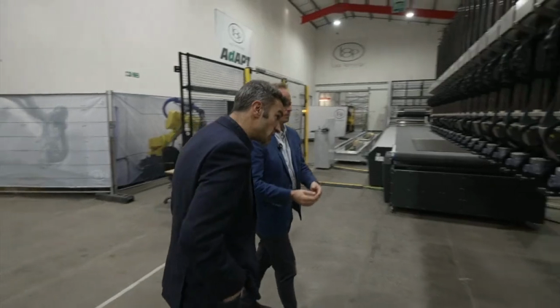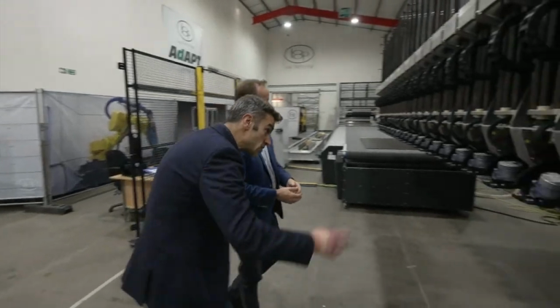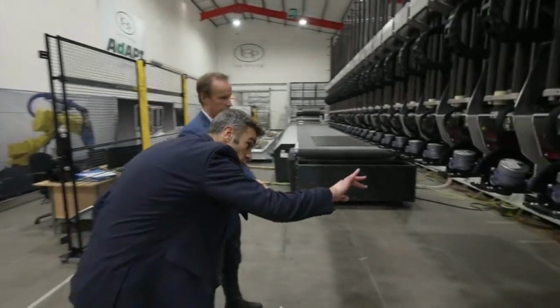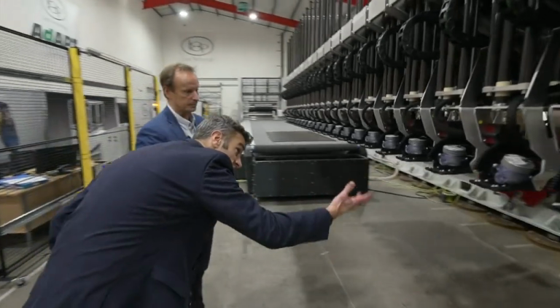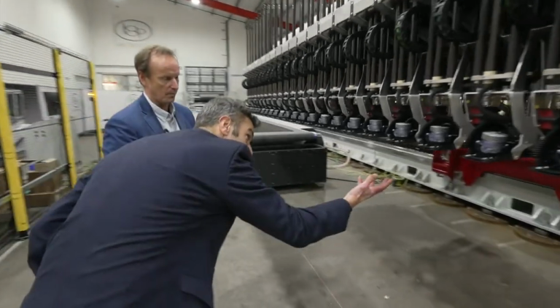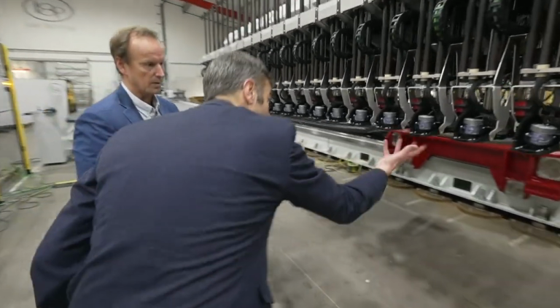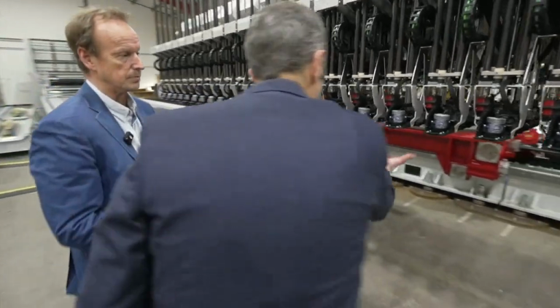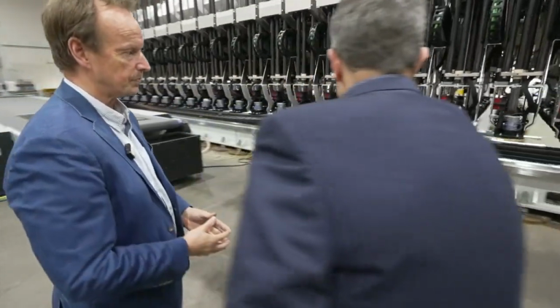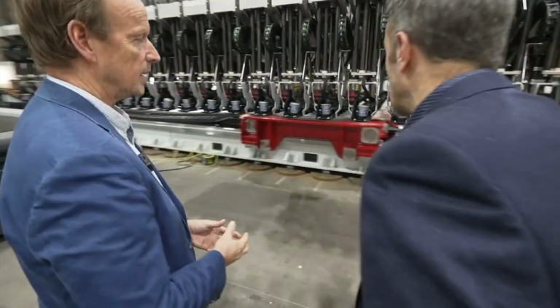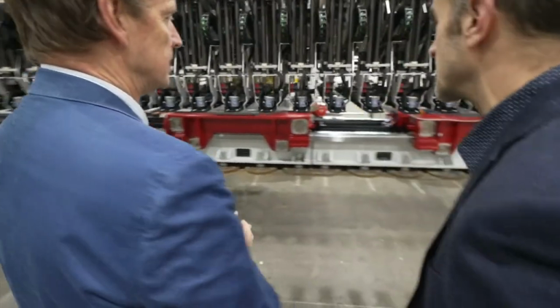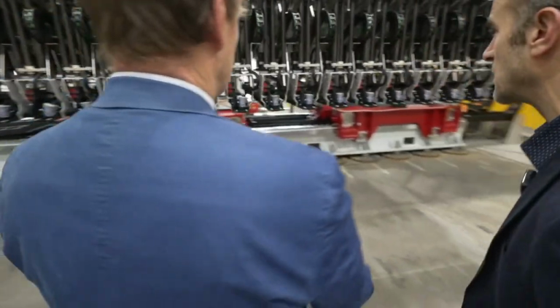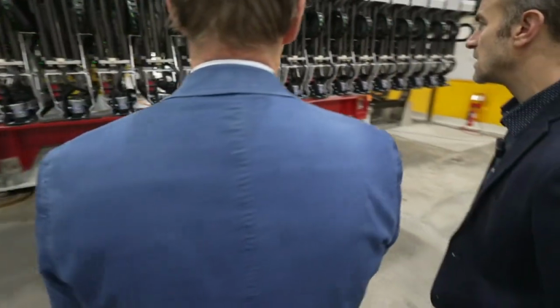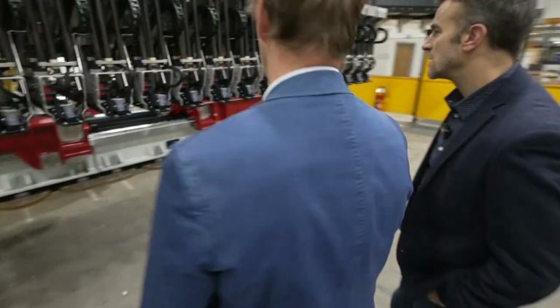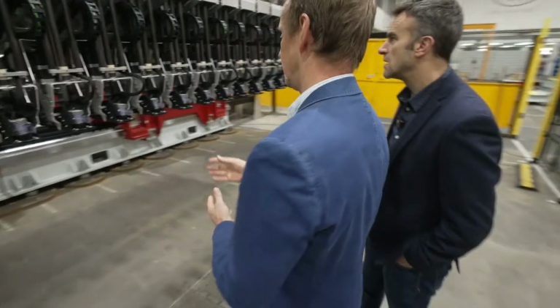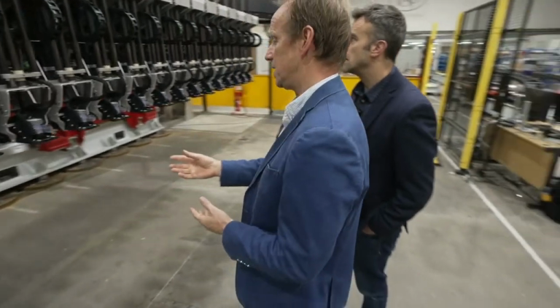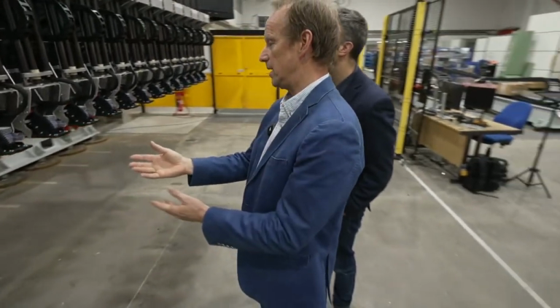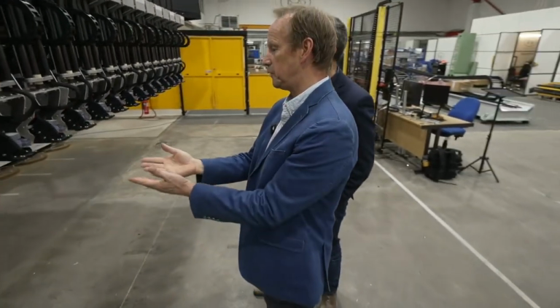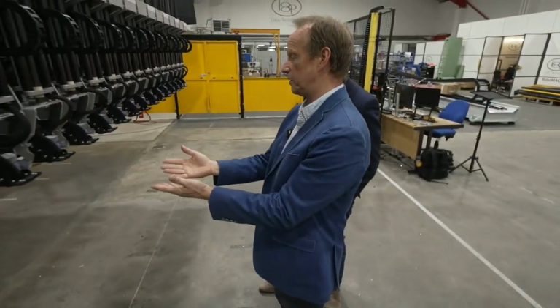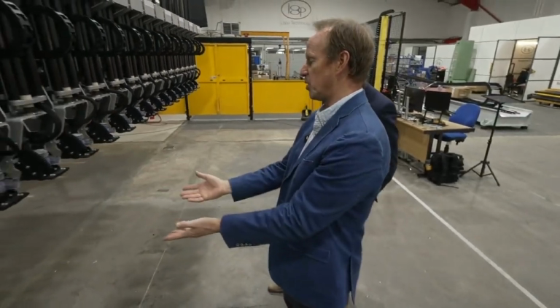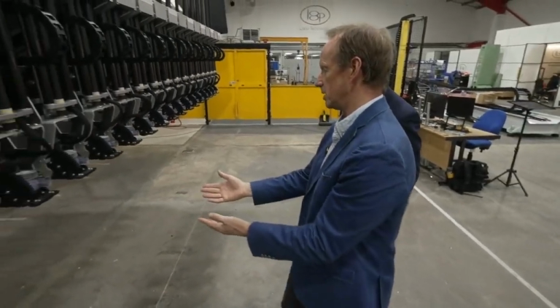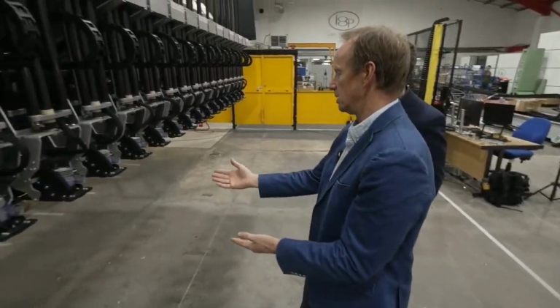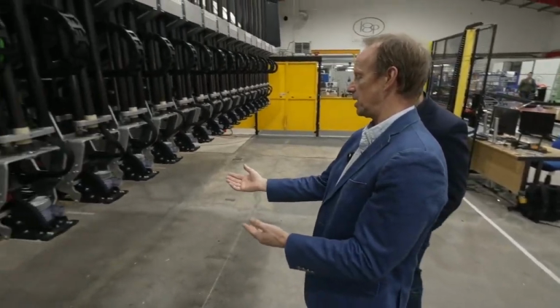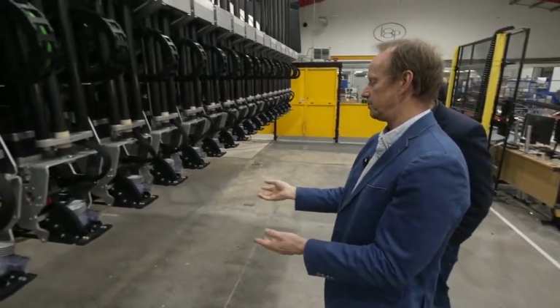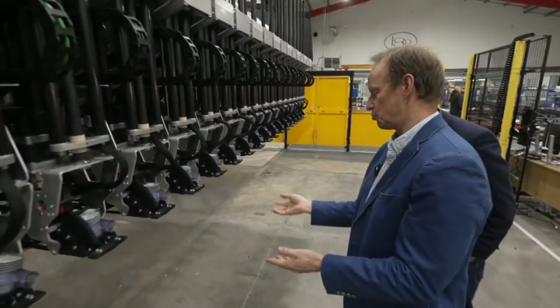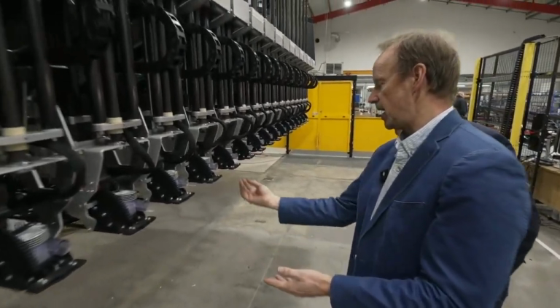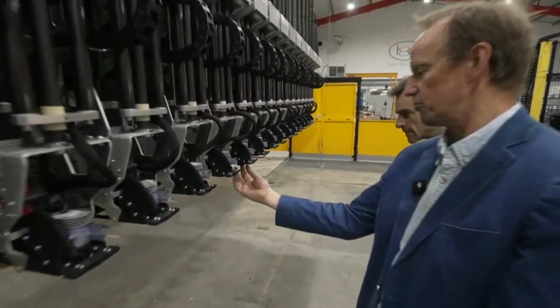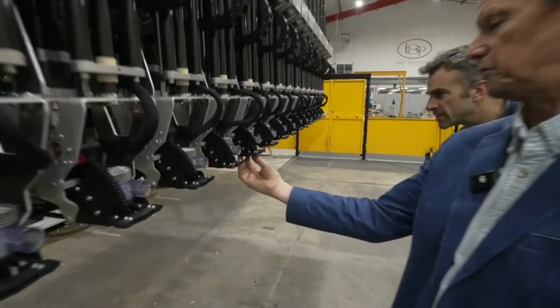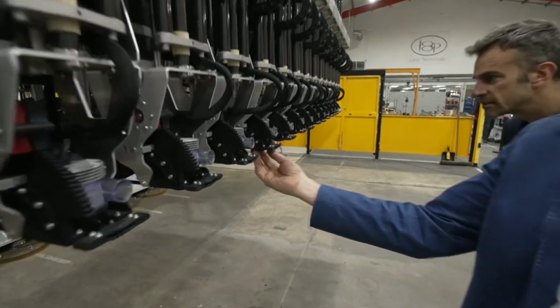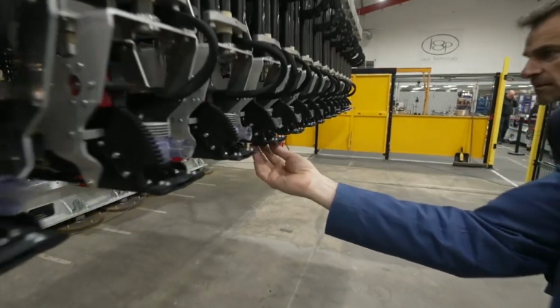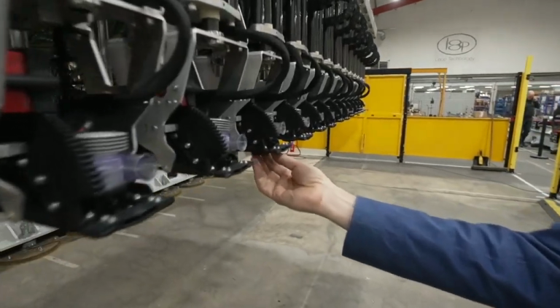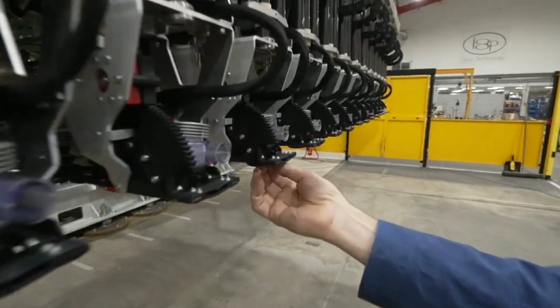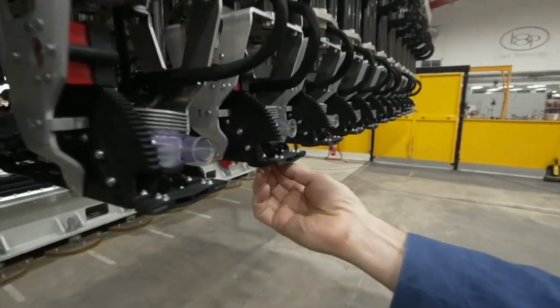Are these all kind of suckers, if you like? Yeah — we create lift on the fabric by drawing air through the front face of these cups.